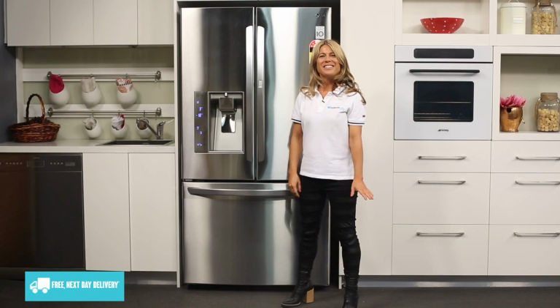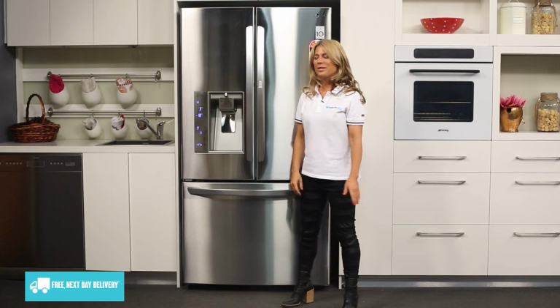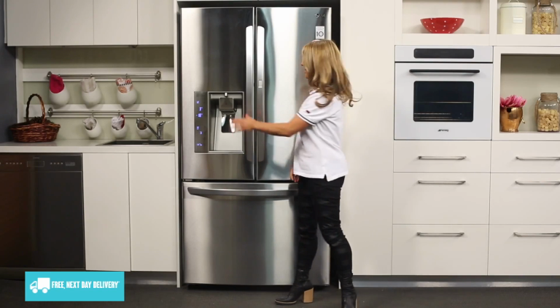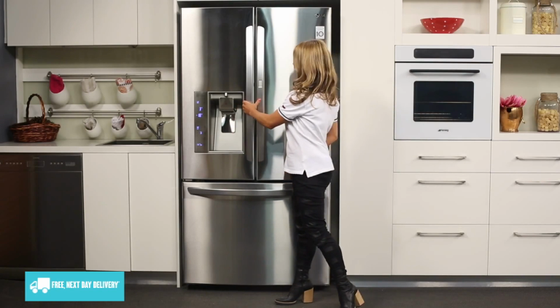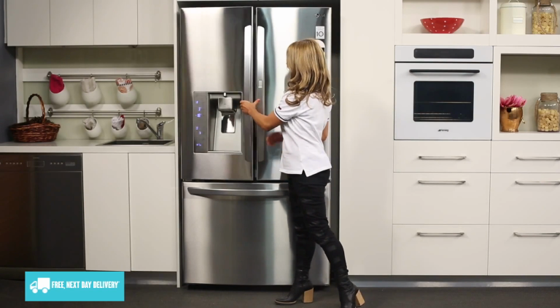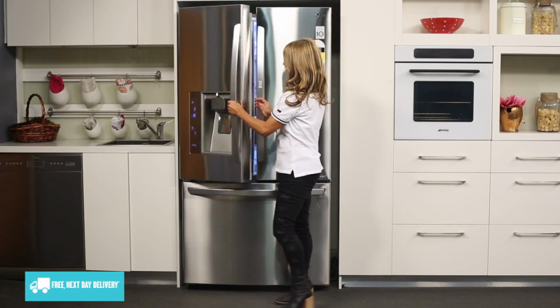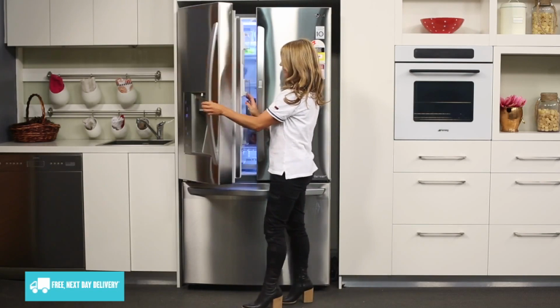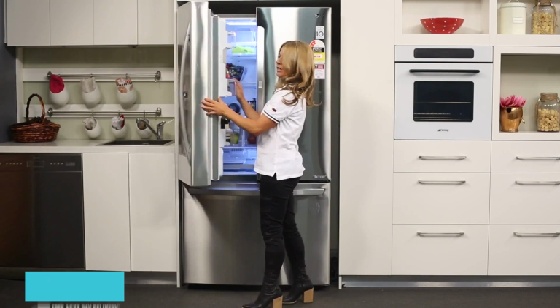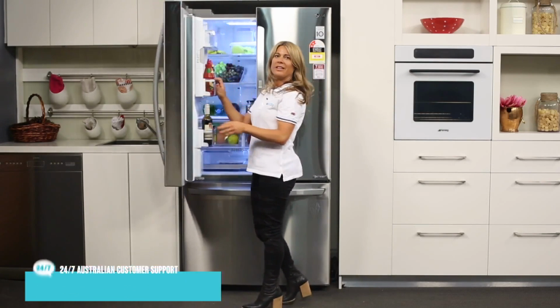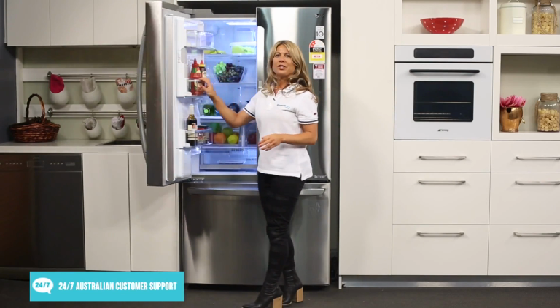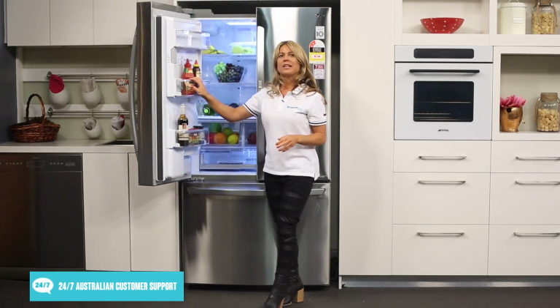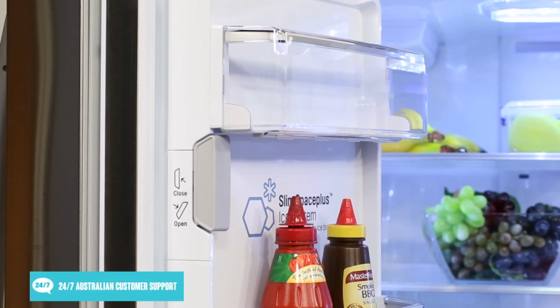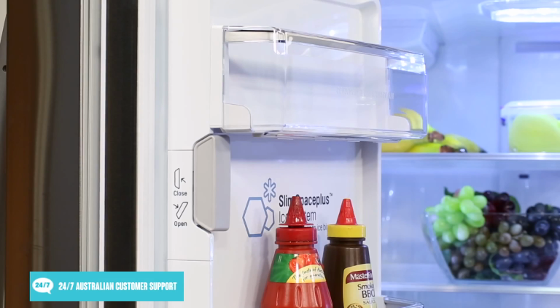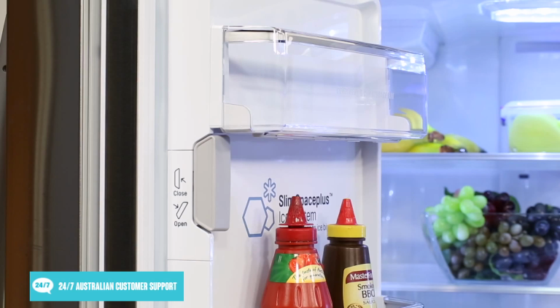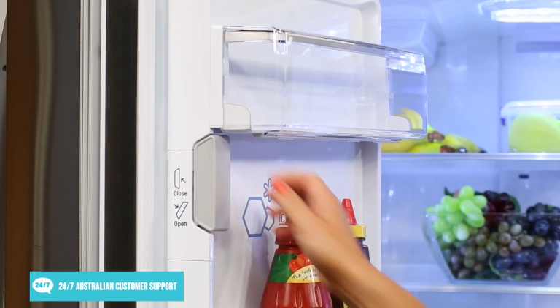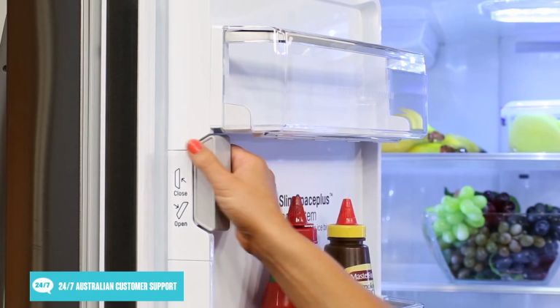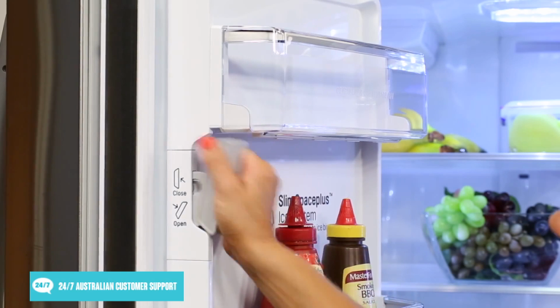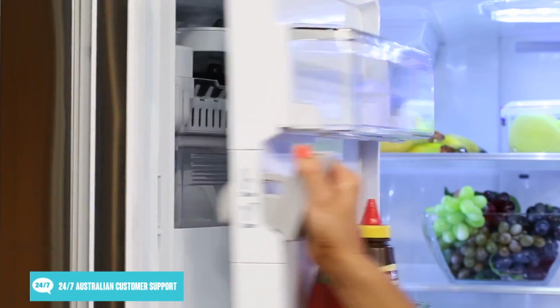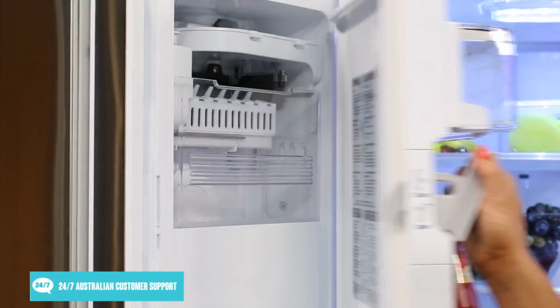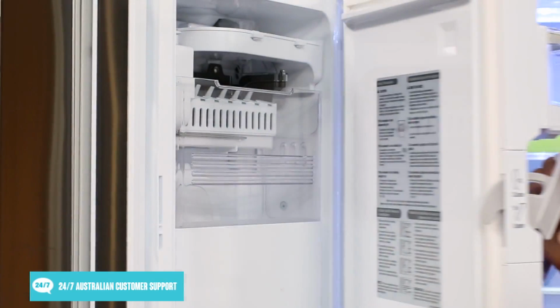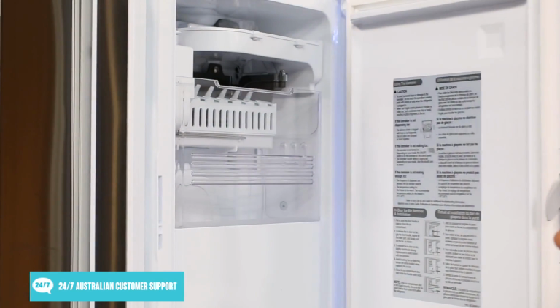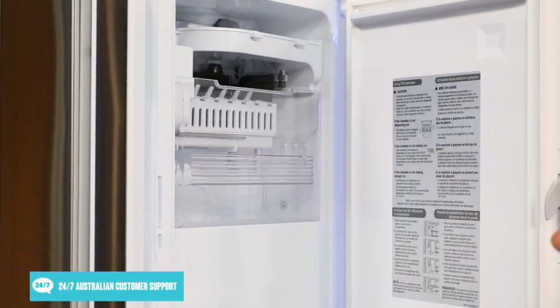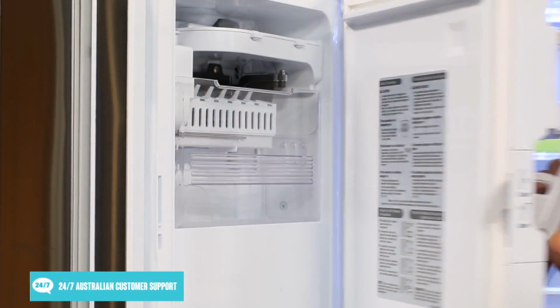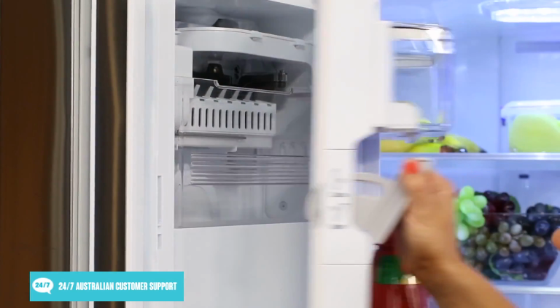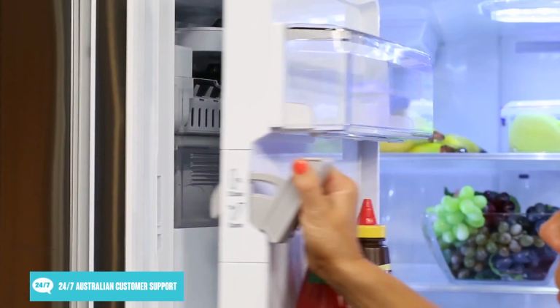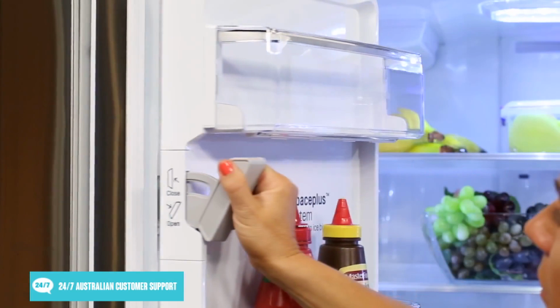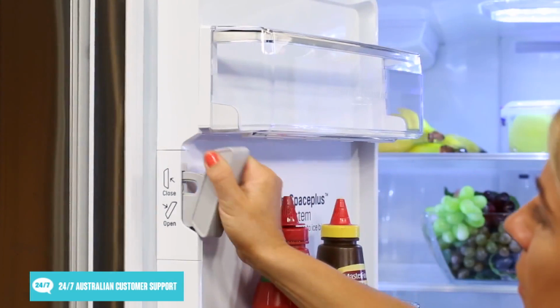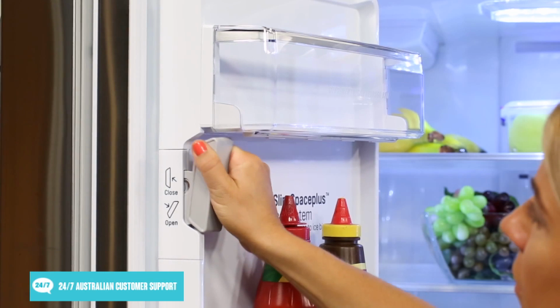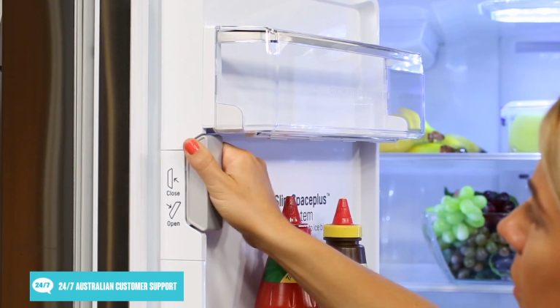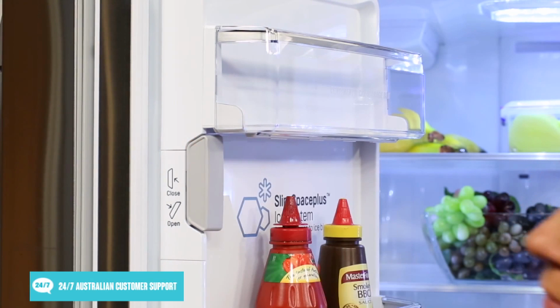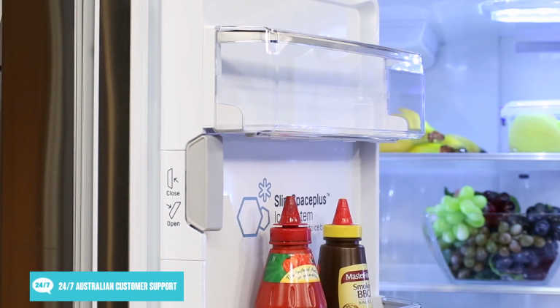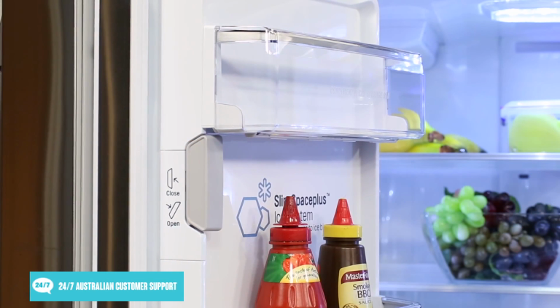Let's take a look inside. As you can see just here, the unique slim ice maker system doesn't take up the whole door and still allows for additional door storage space inside this left side door.